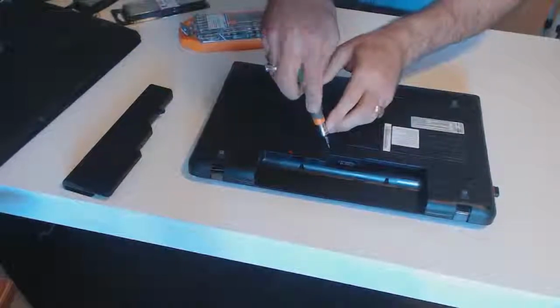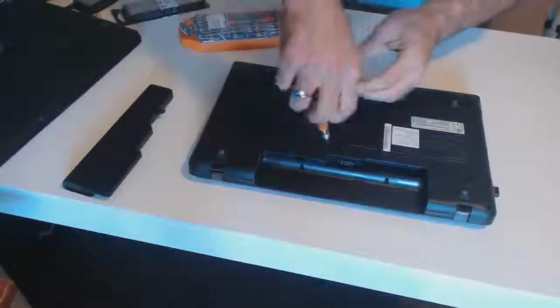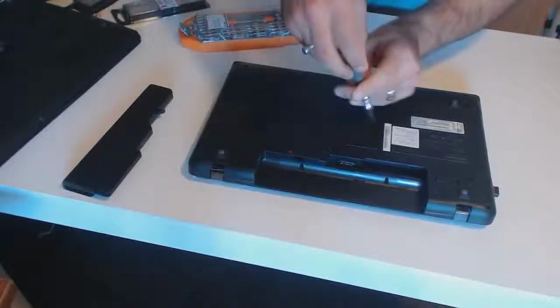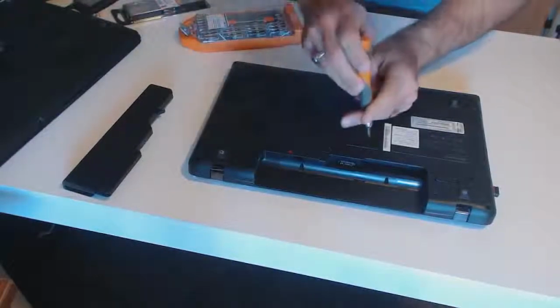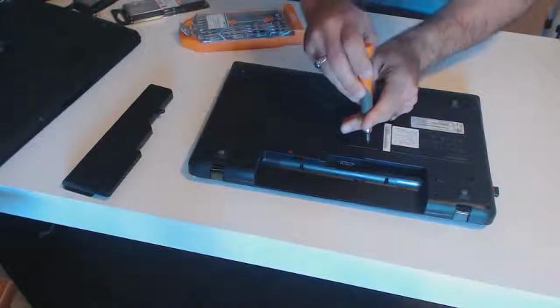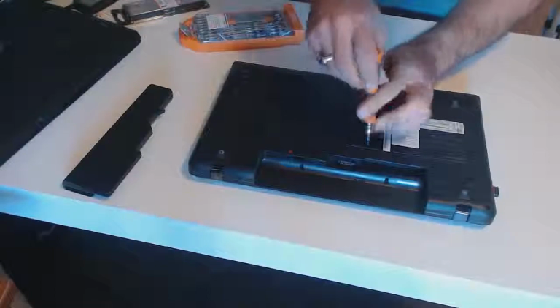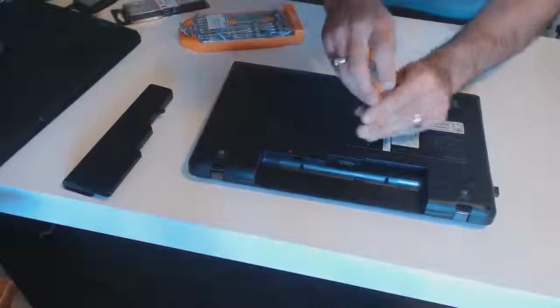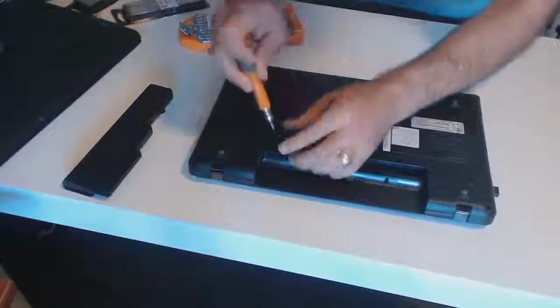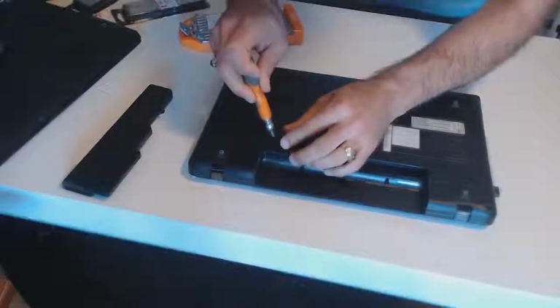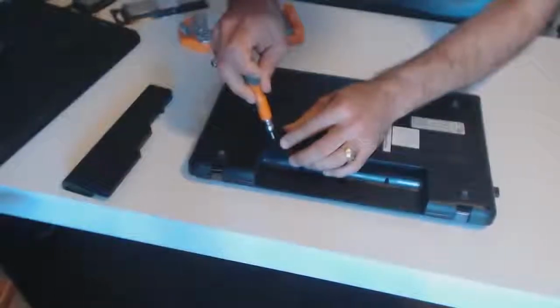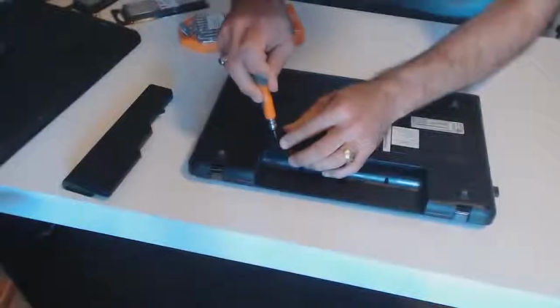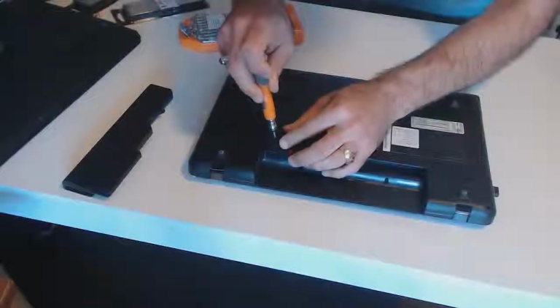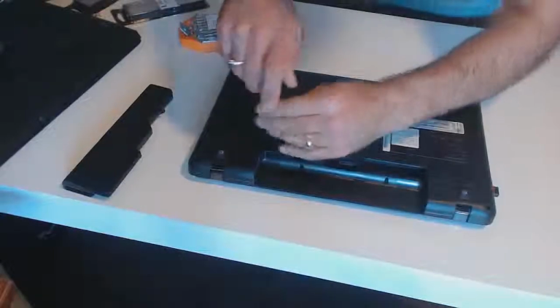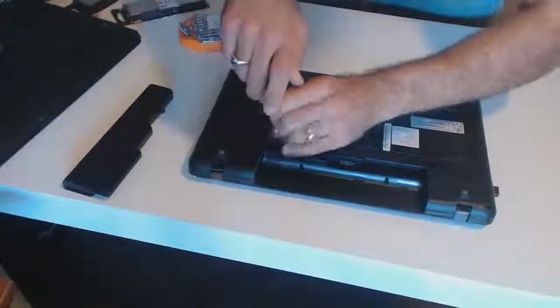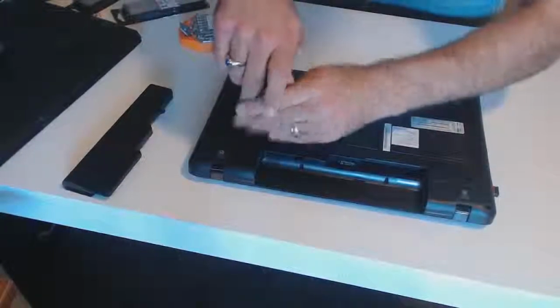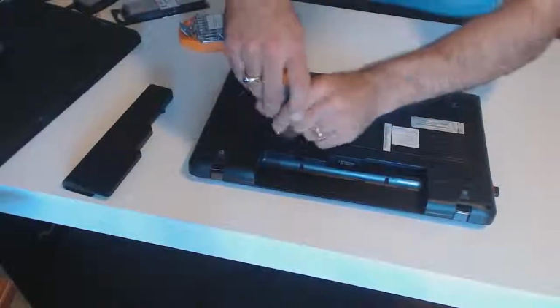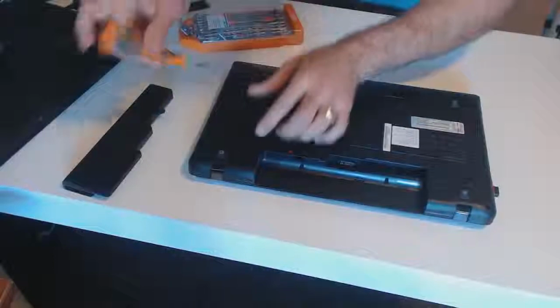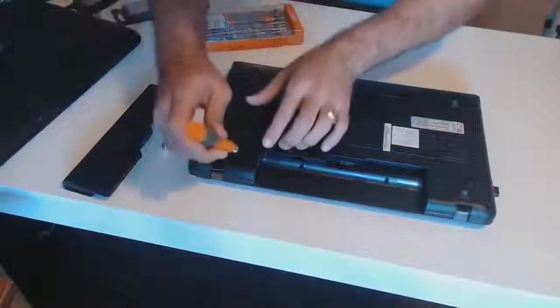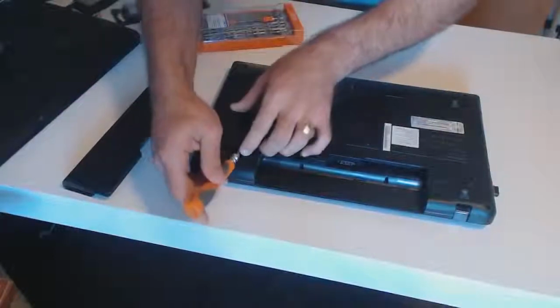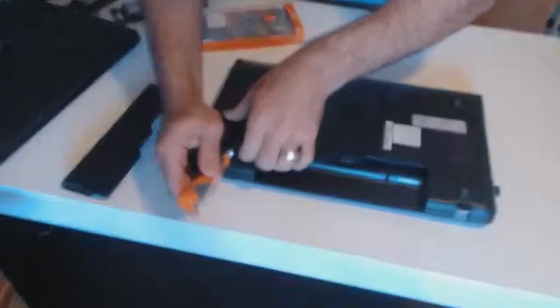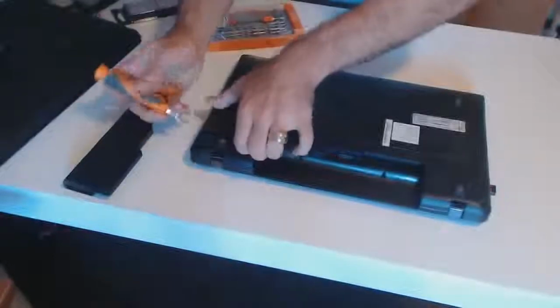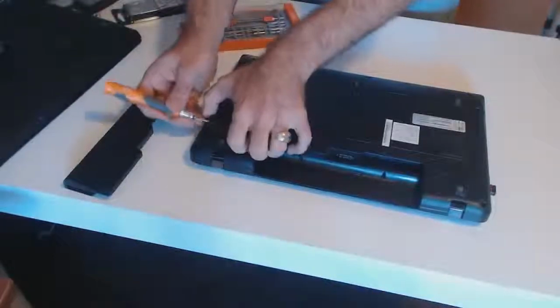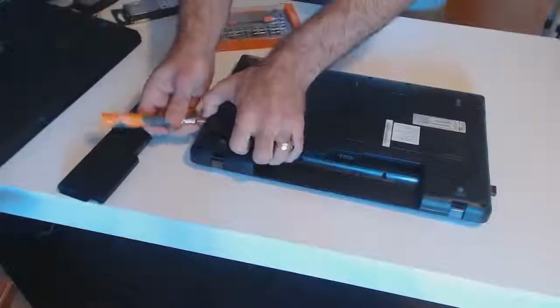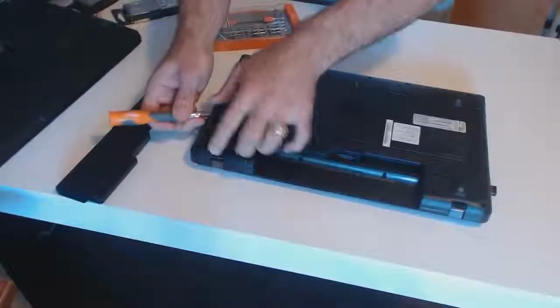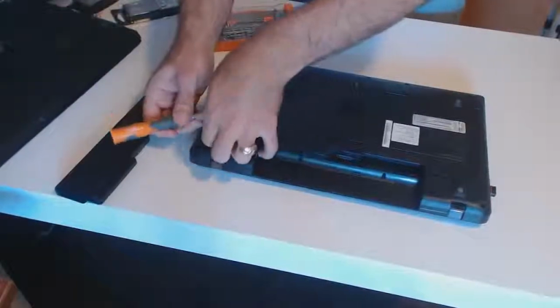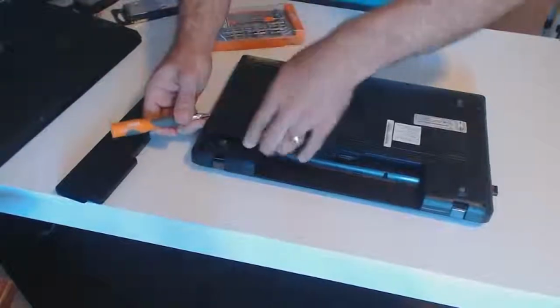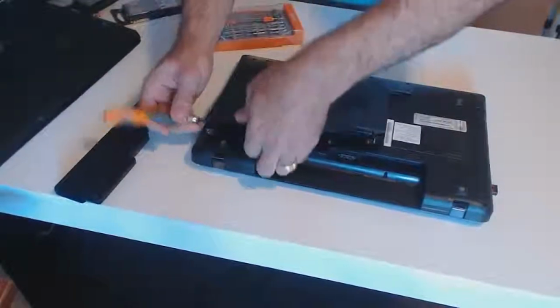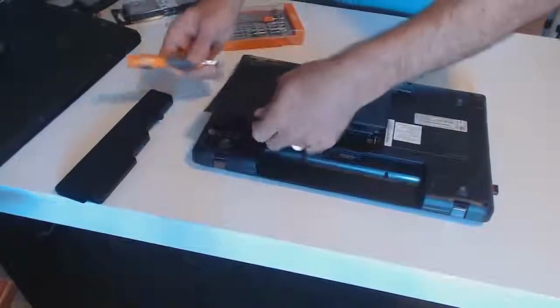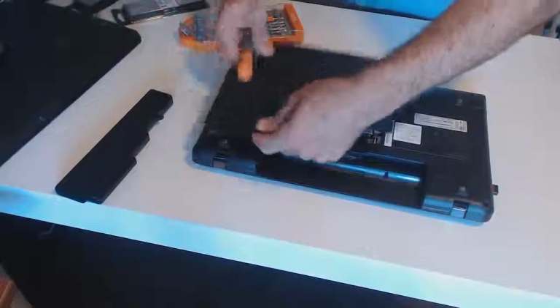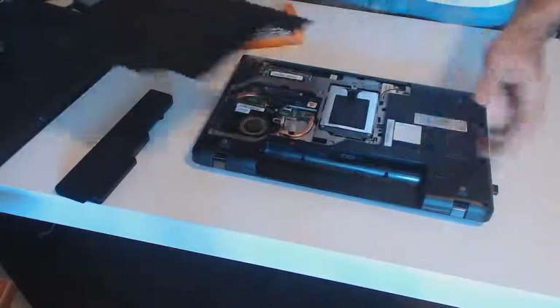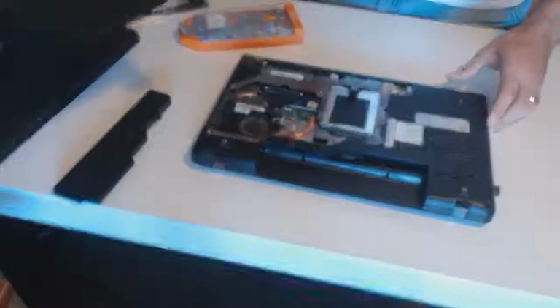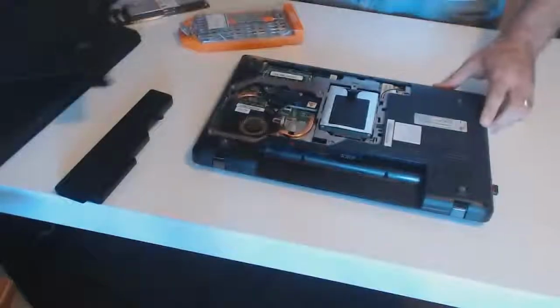Sometimes you'll need to unscrew them all the way because they might stay connected just a little bit. When you think you've got all the screws out, go ahead and start prying a little bit and just see if you get give from all the screws. Make sure you got them all and then the case opens.